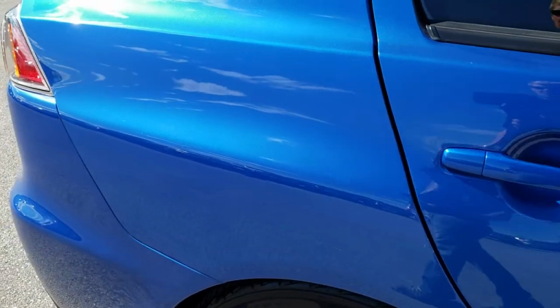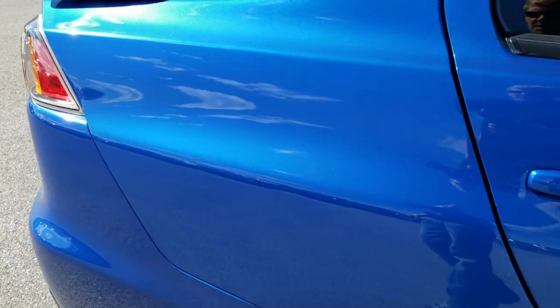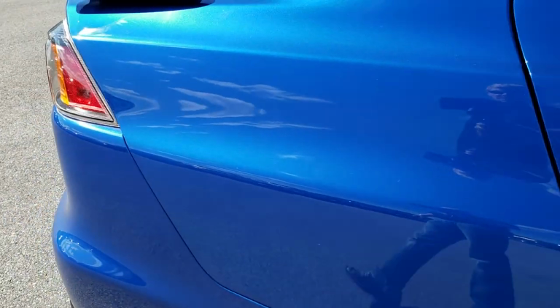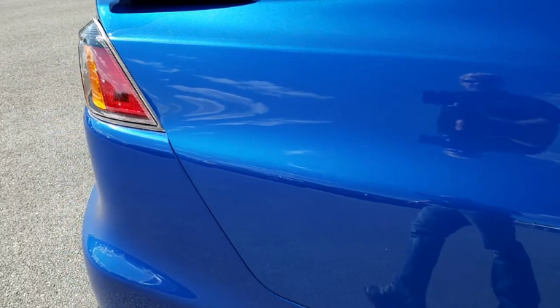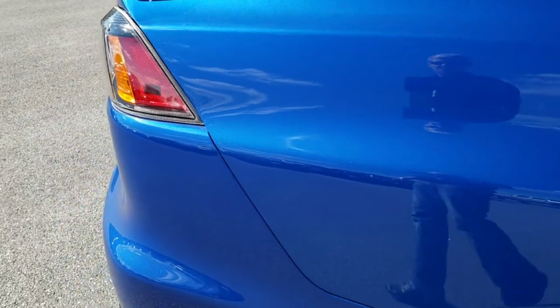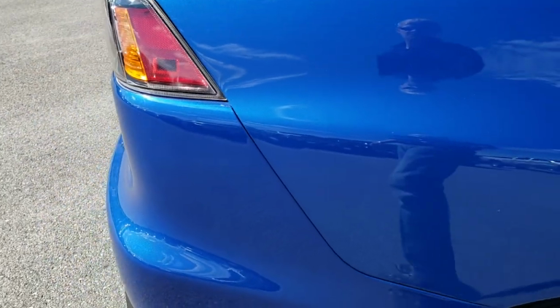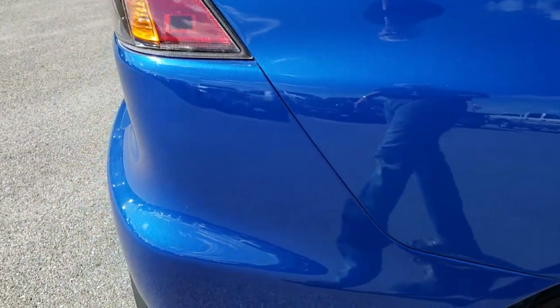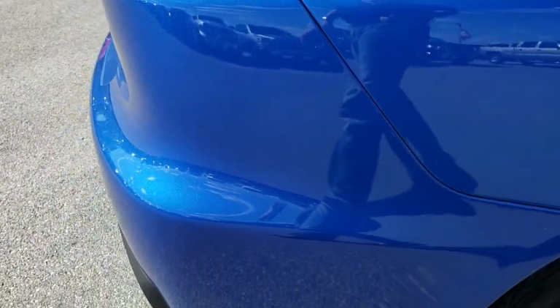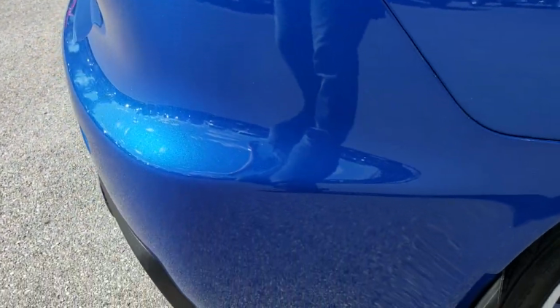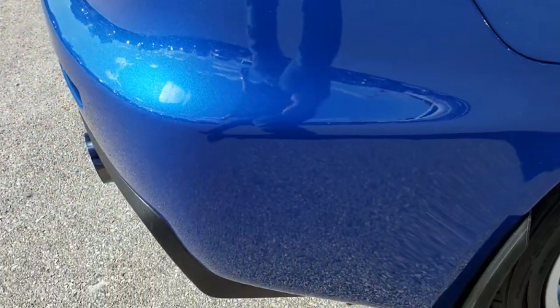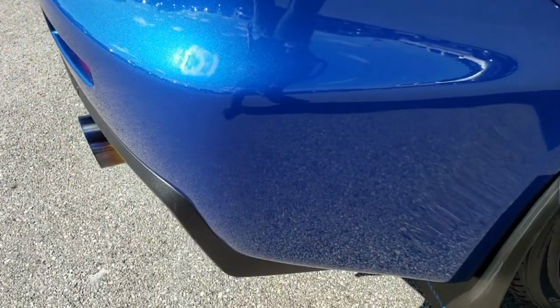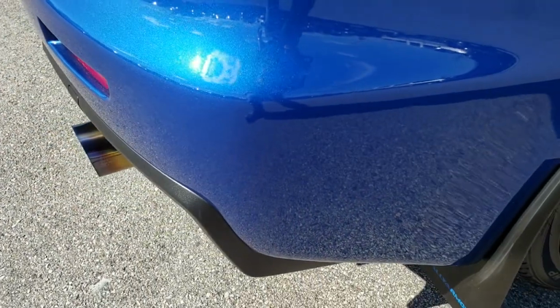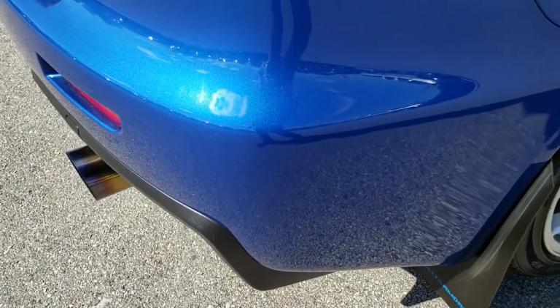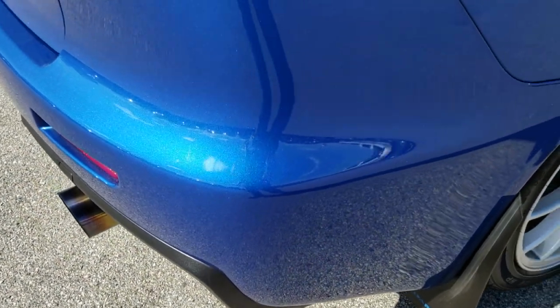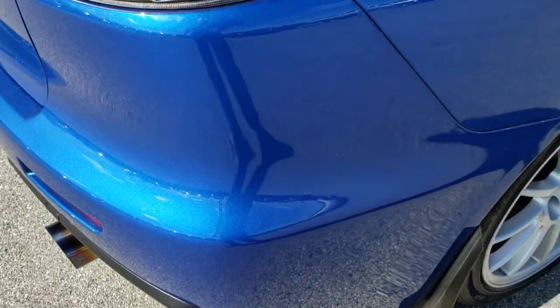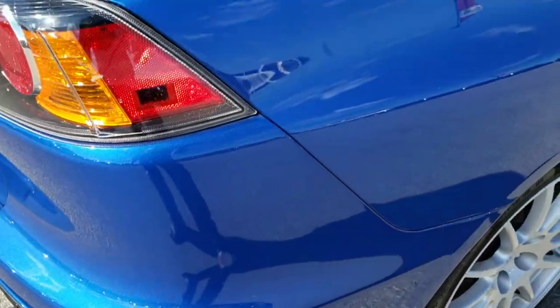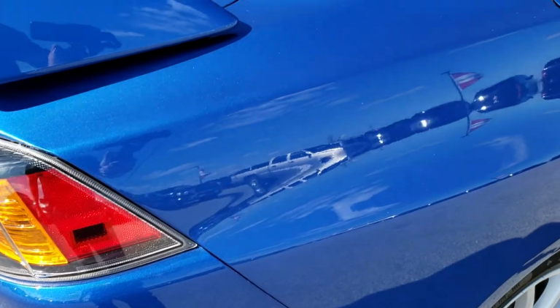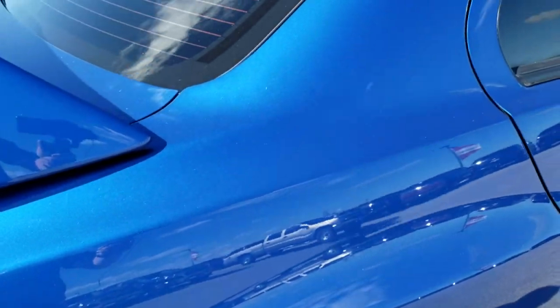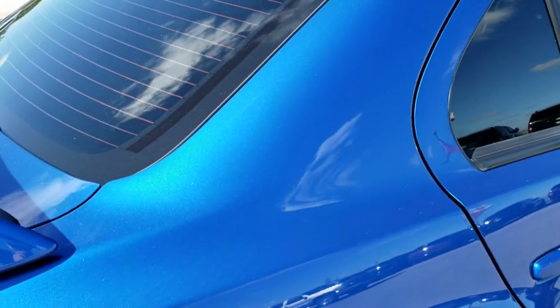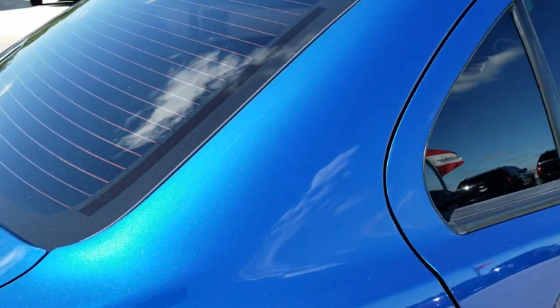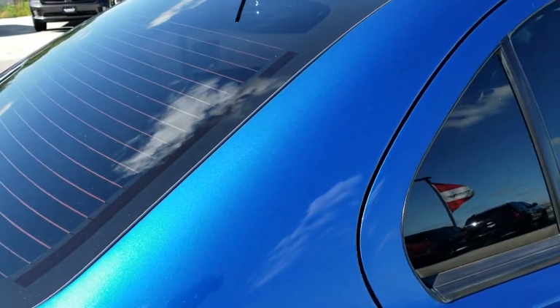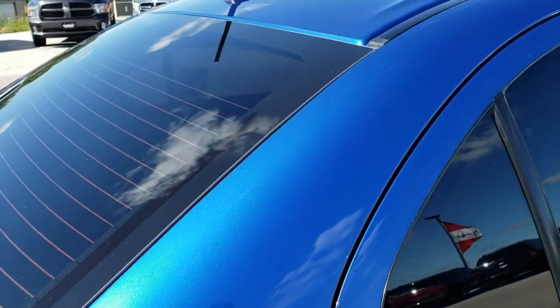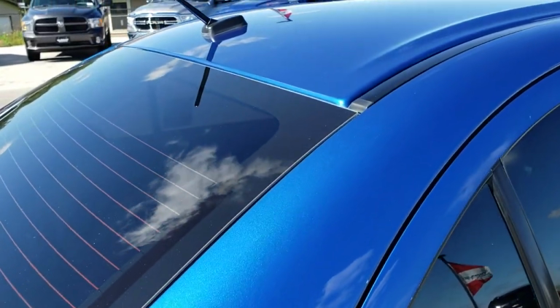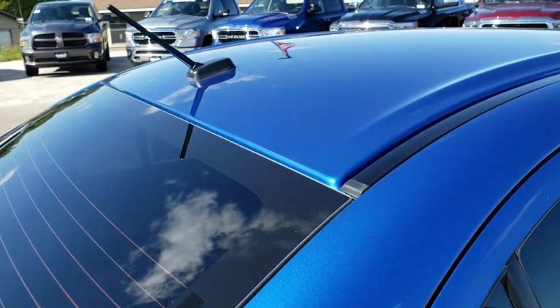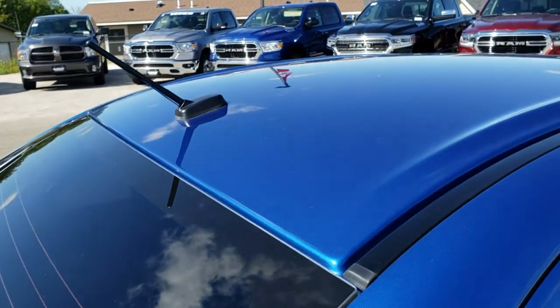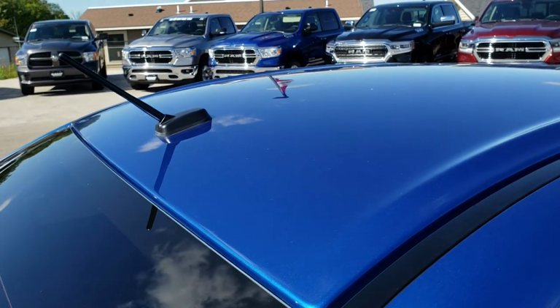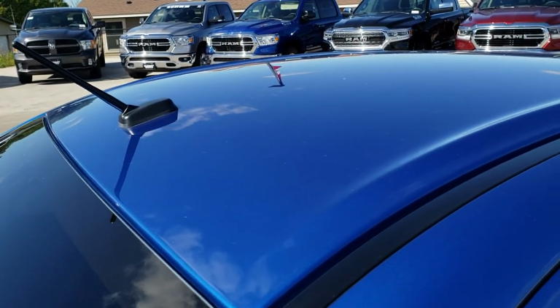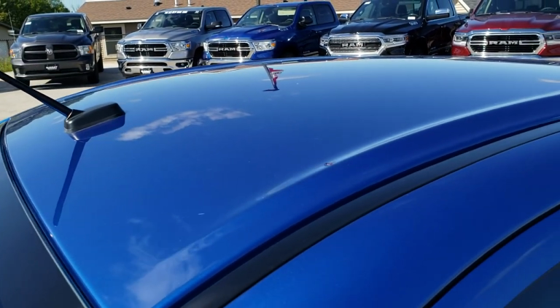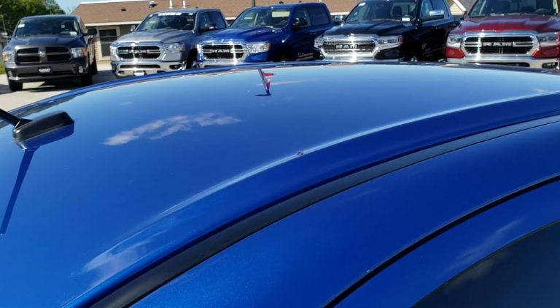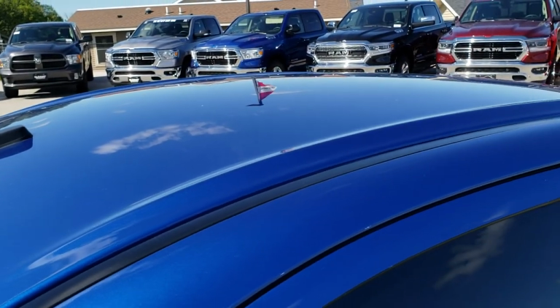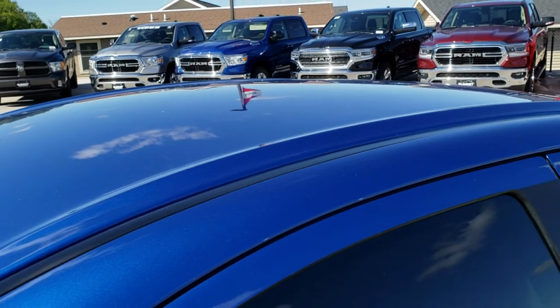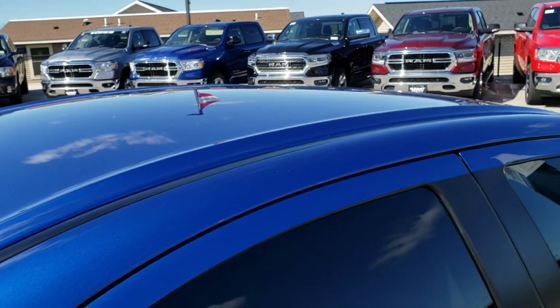We take these HD videos so if you are far away or even if you're close by and just cannot make the trip down, you can still see the car, hear the car, and have confidence in the vehicle that you're looking at before you even get here.